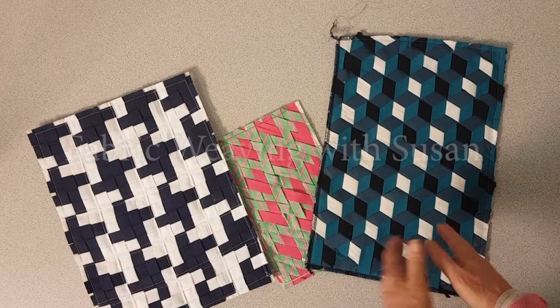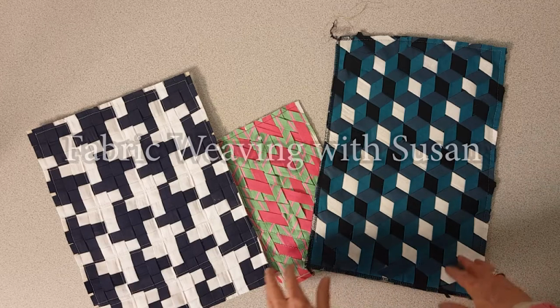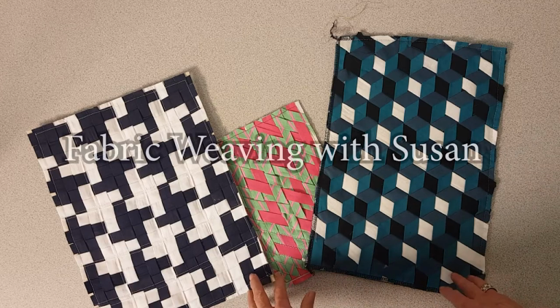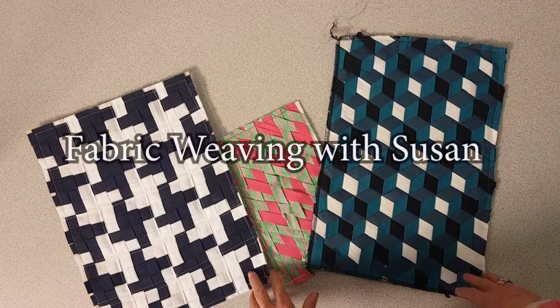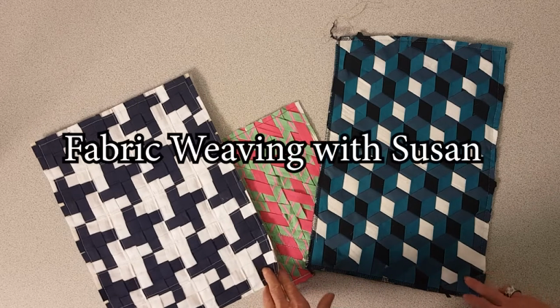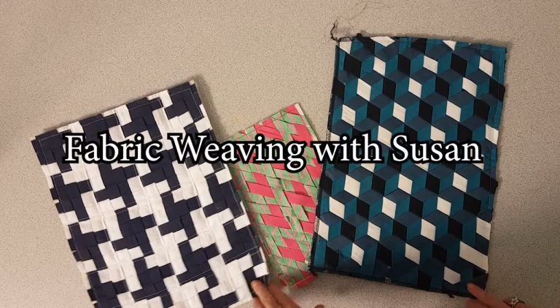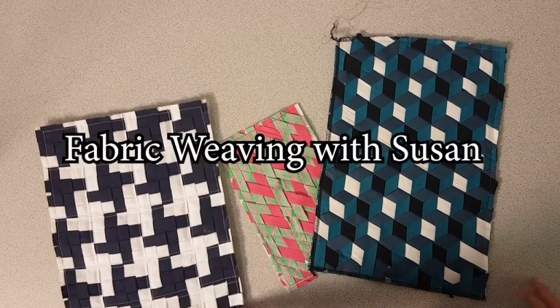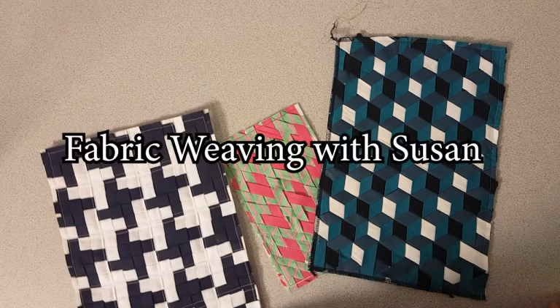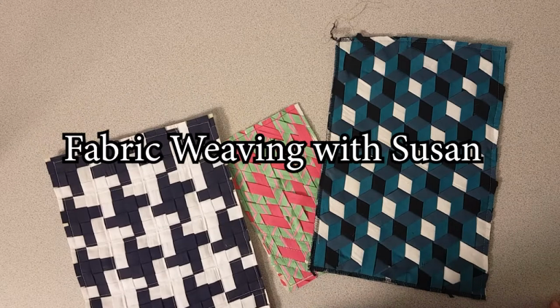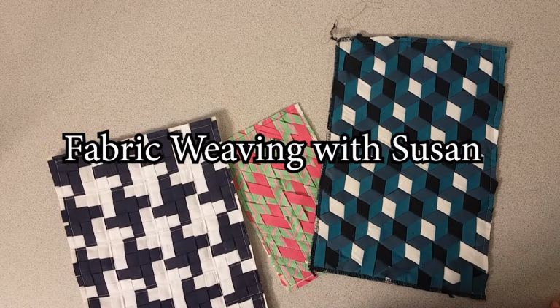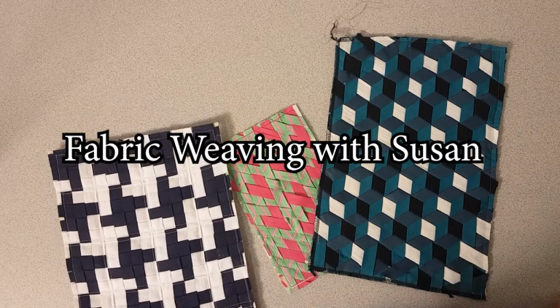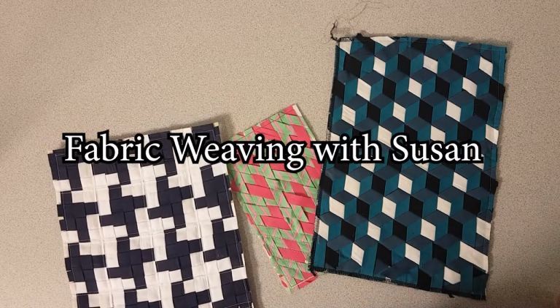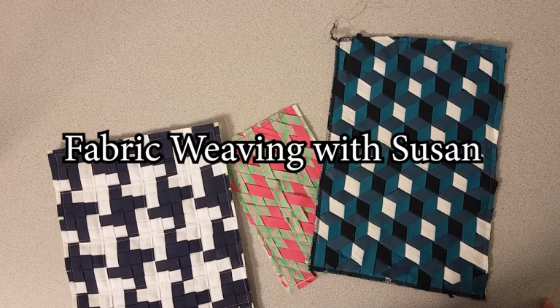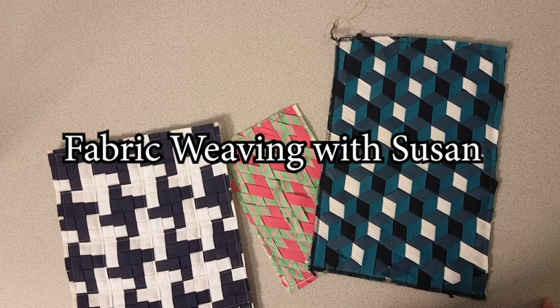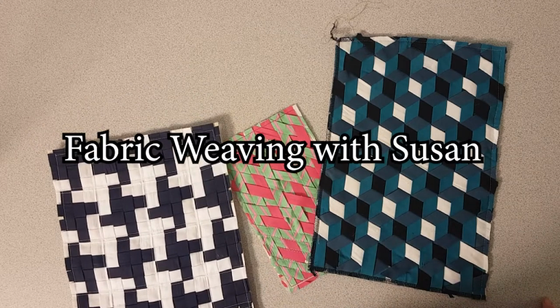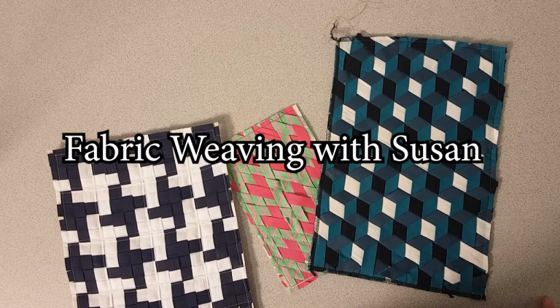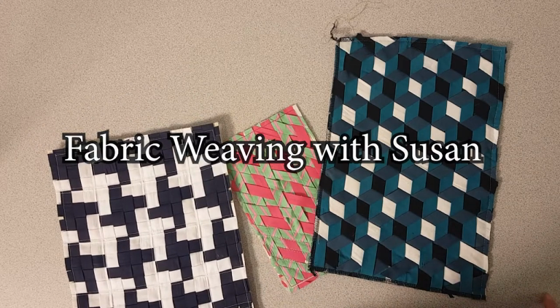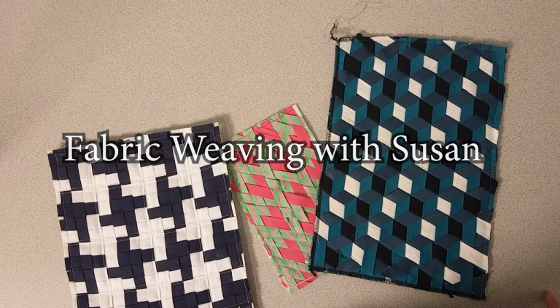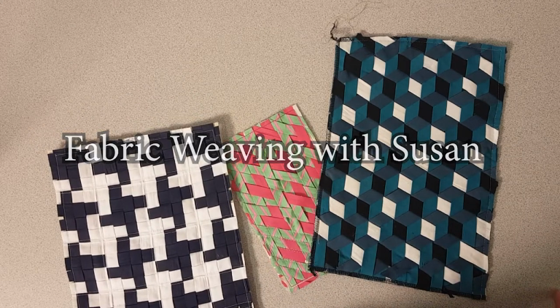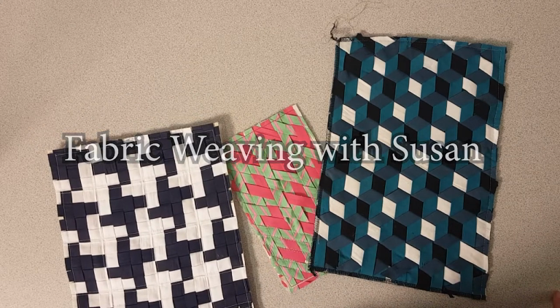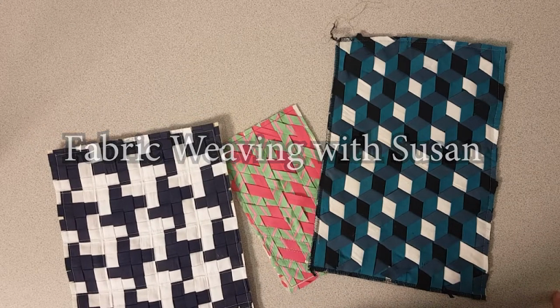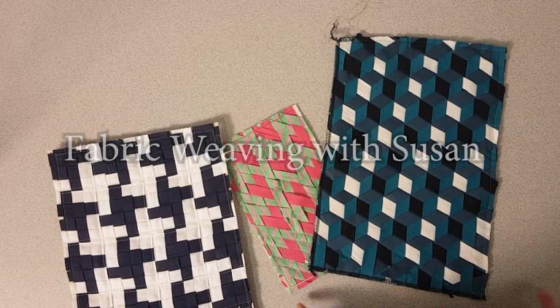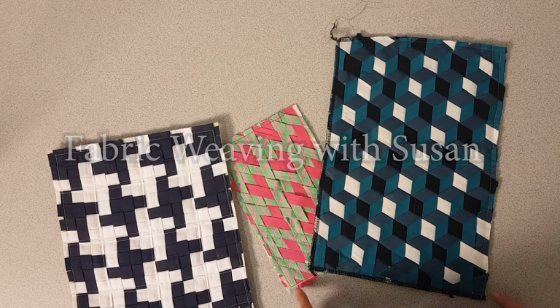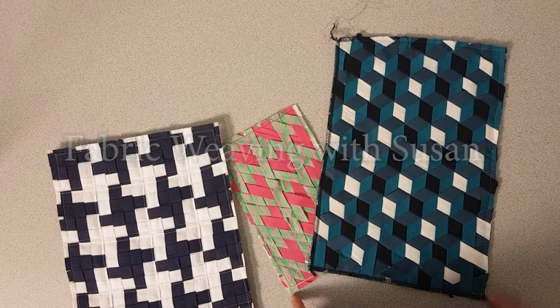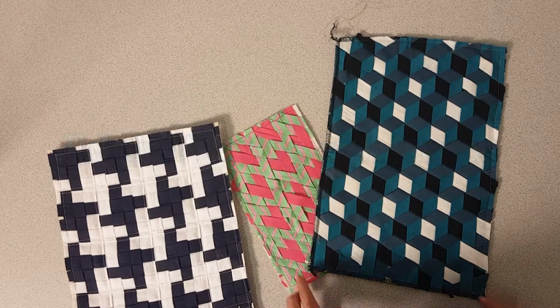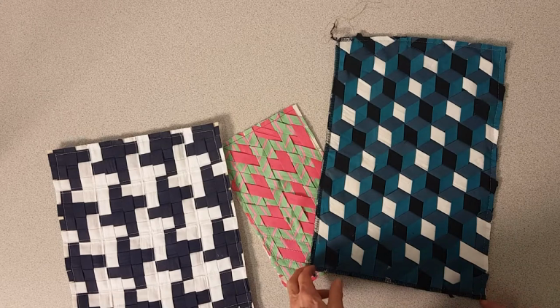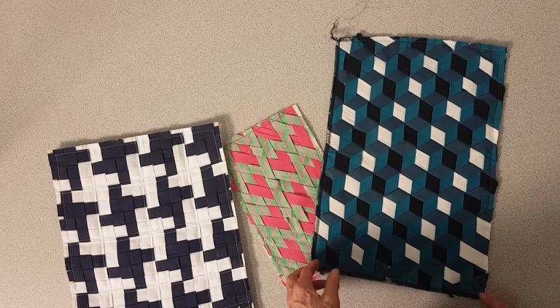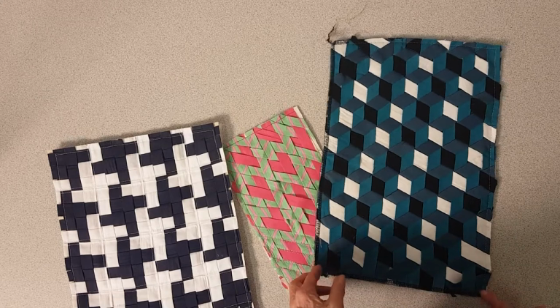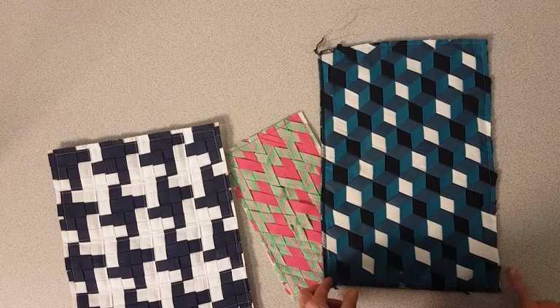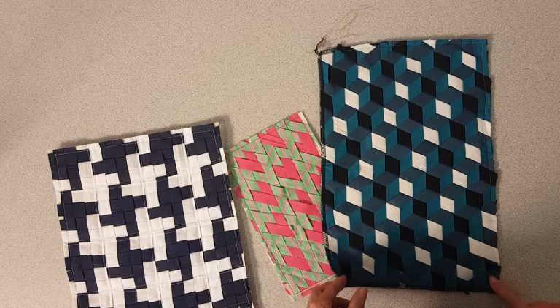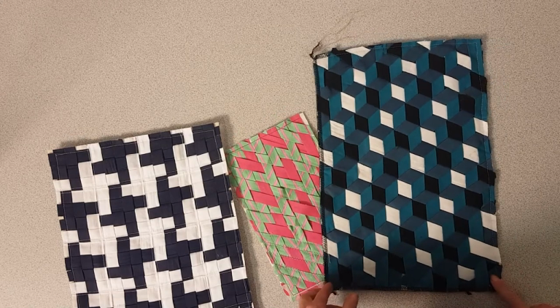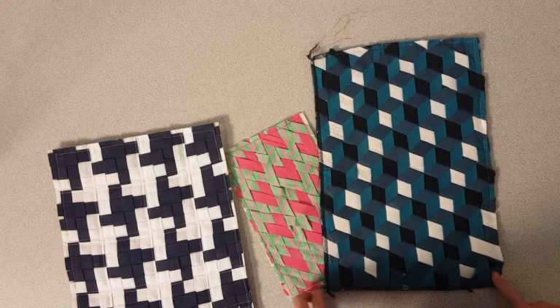Hi, my name is Susan and I teach textile design with South Lanarkshire Leisure and Culture, and today we're going to do some fabric weaving.